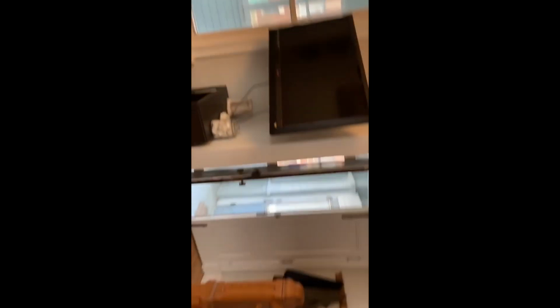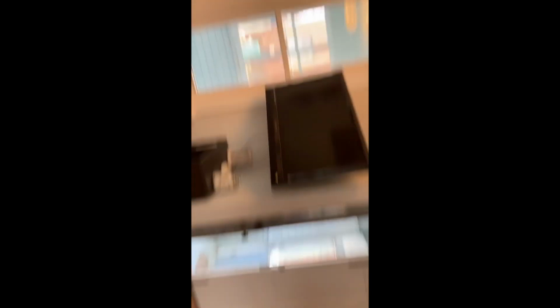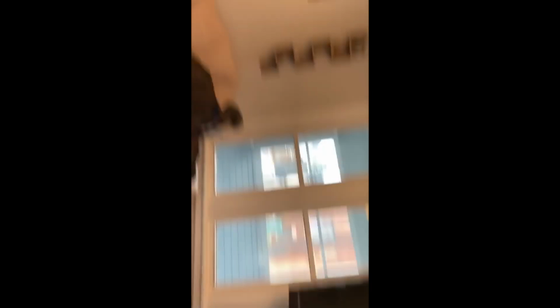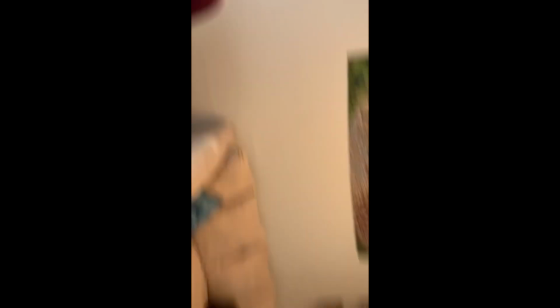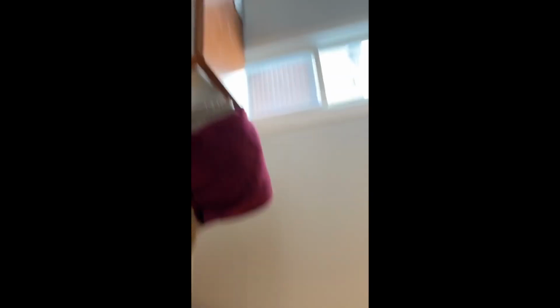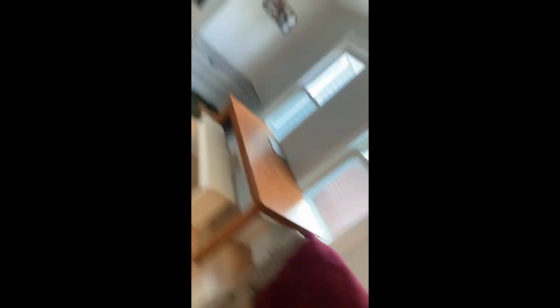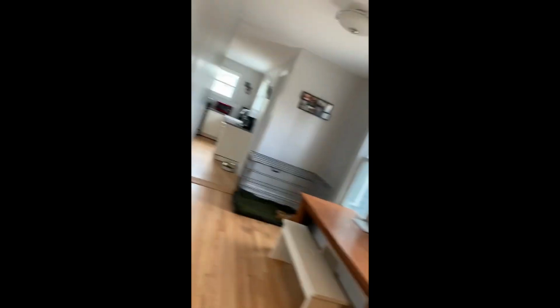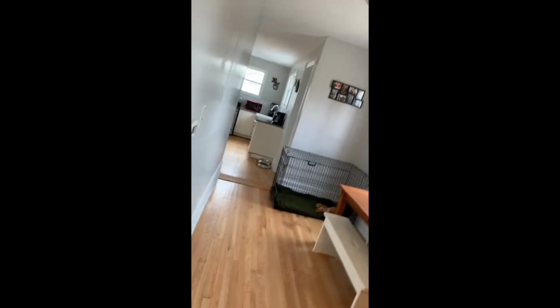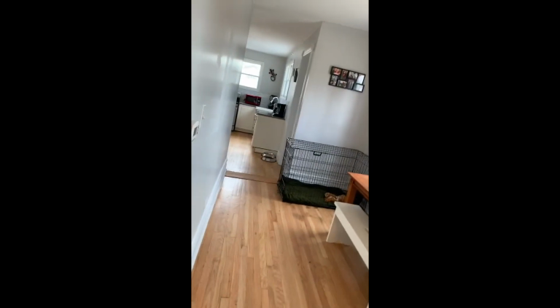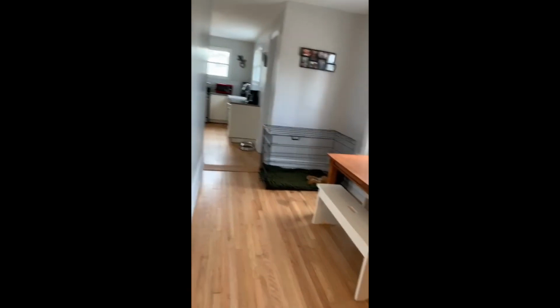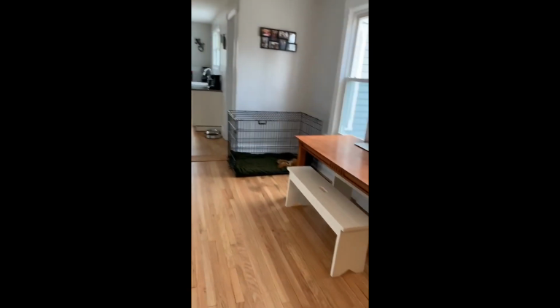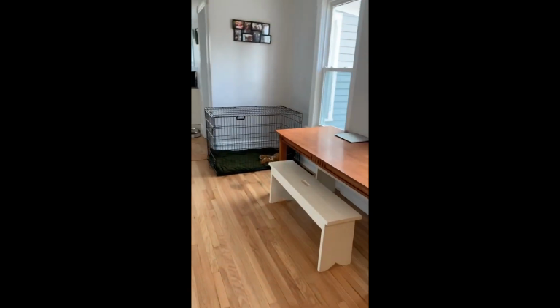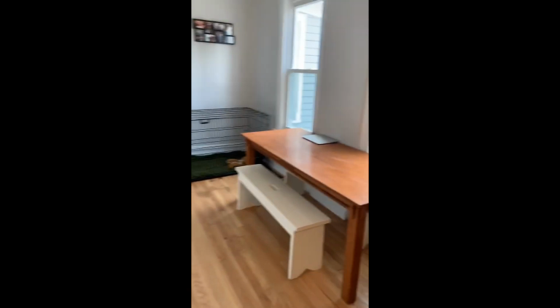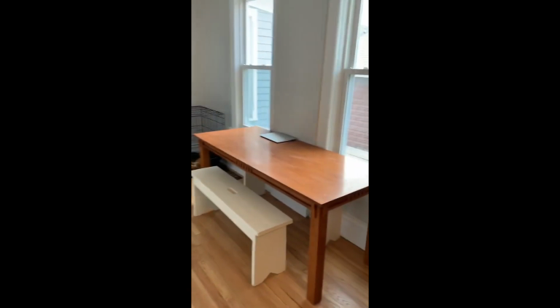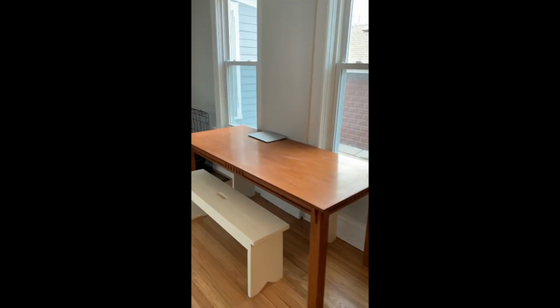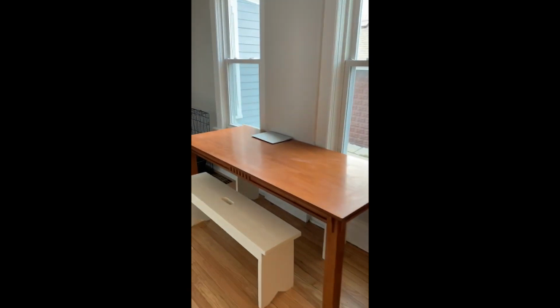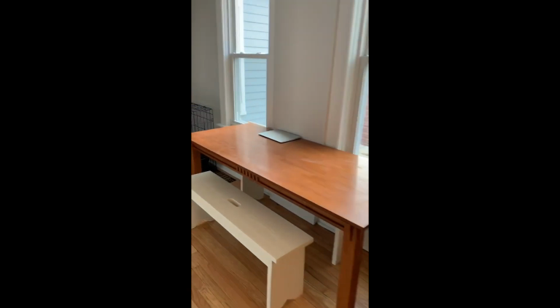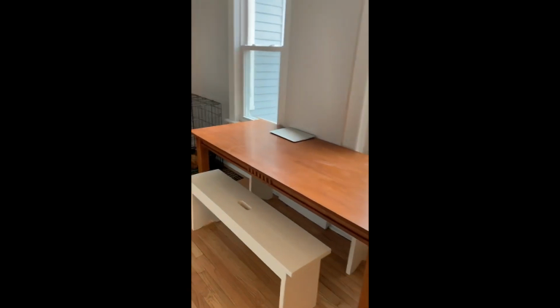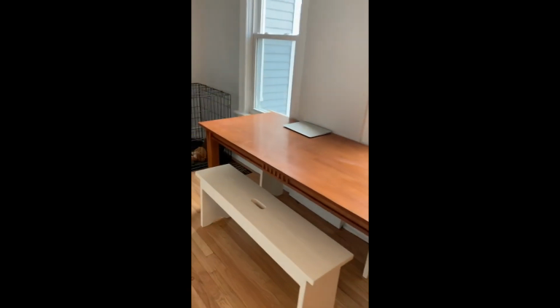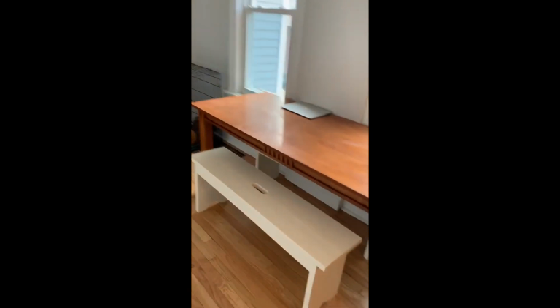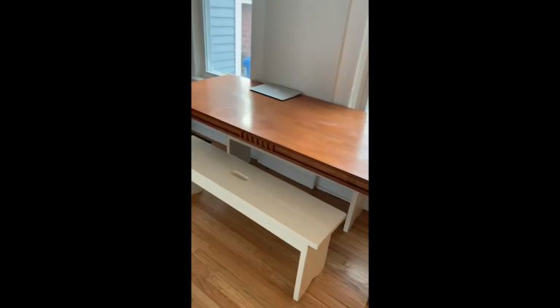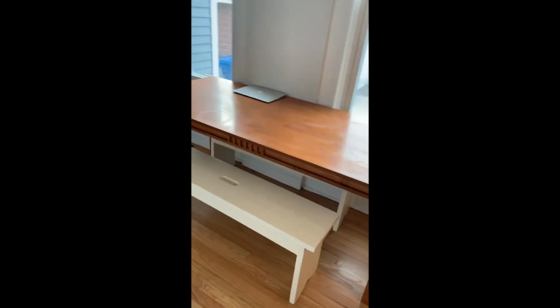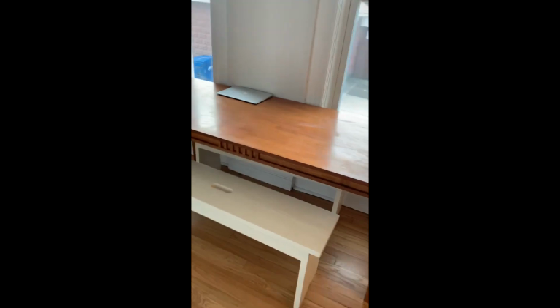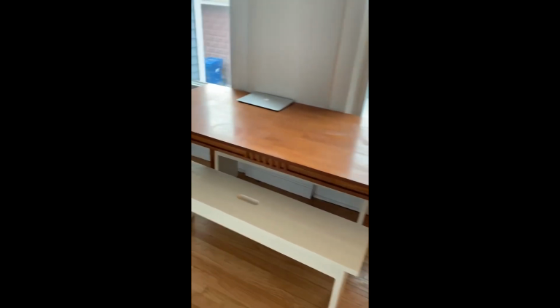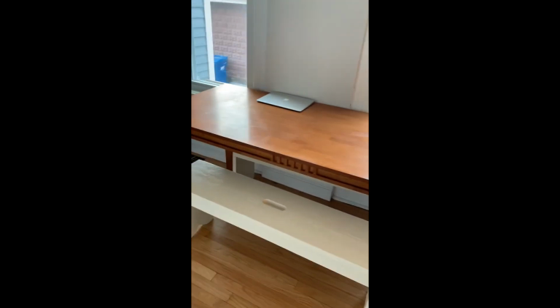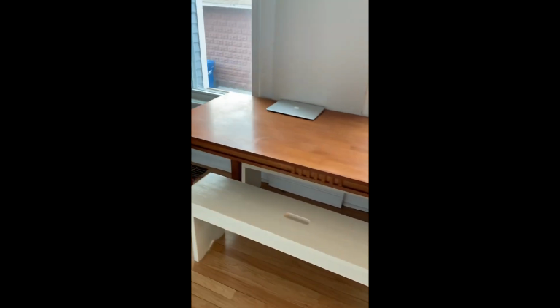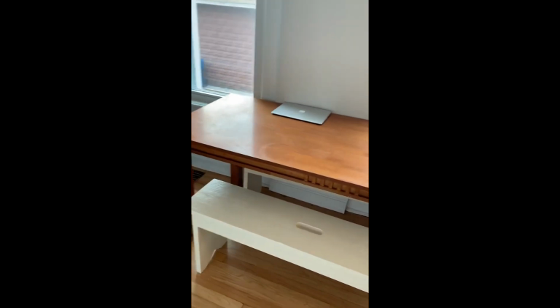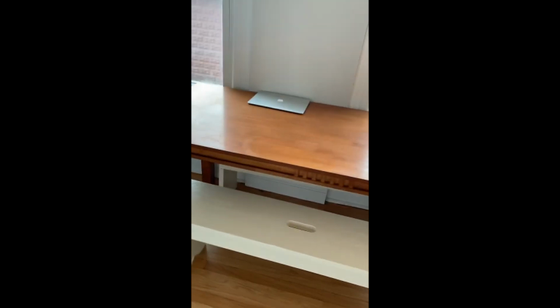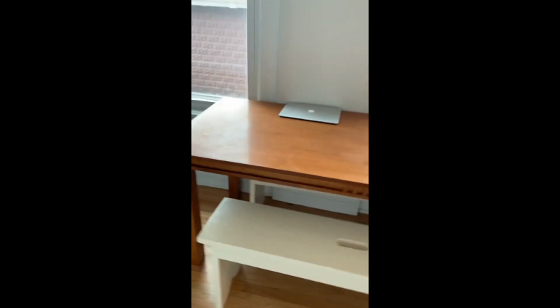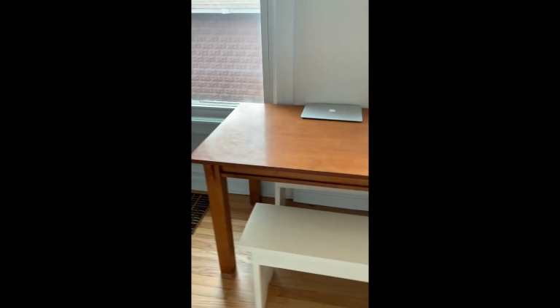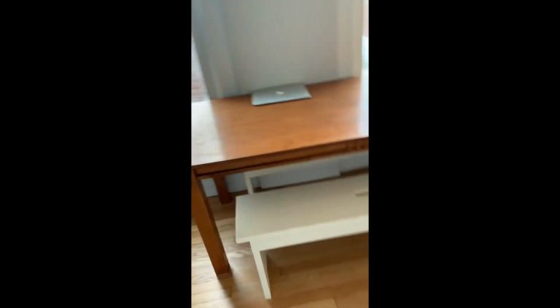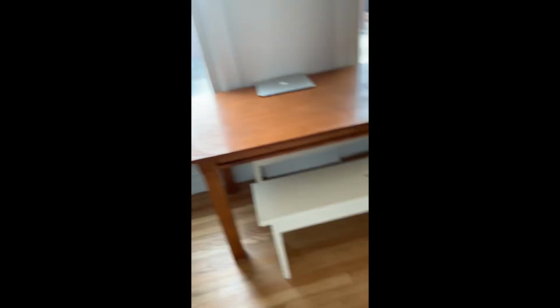So this is our dining room. The previous owners left this table for us, so that was like super nice of them.